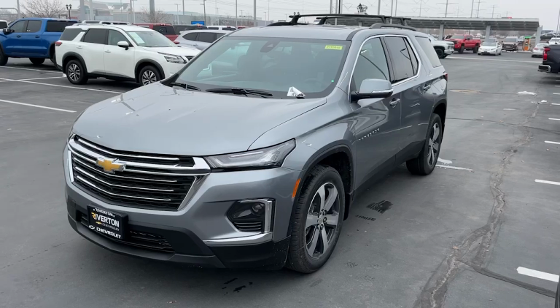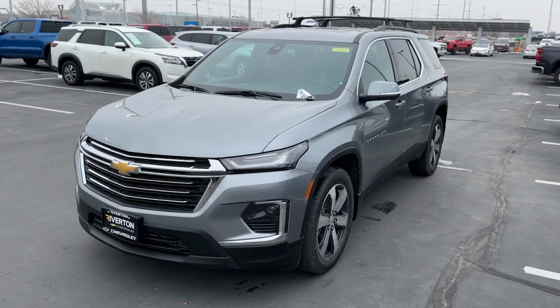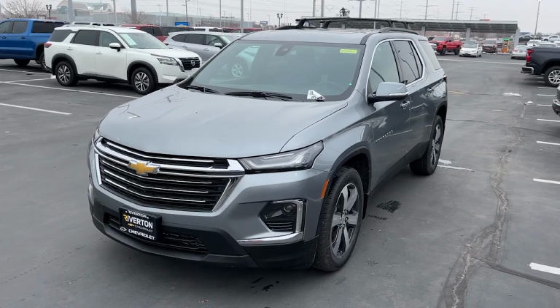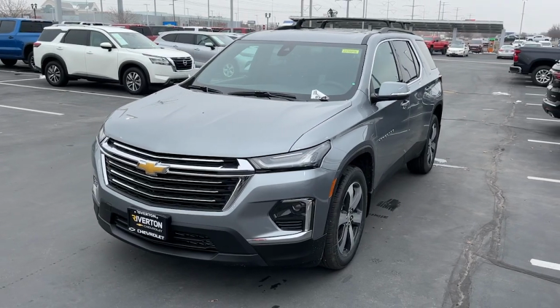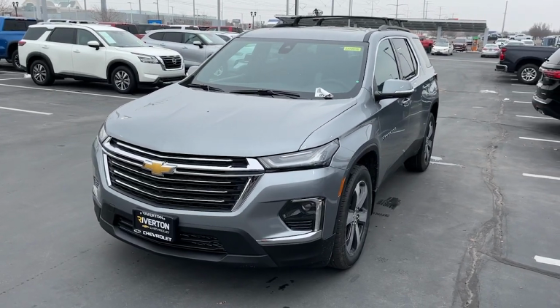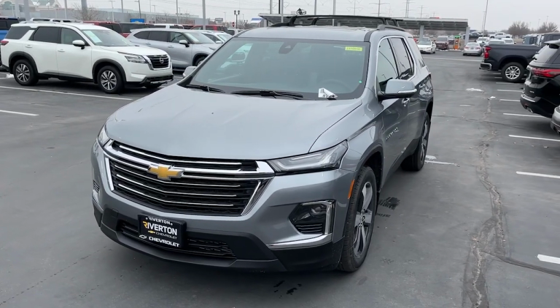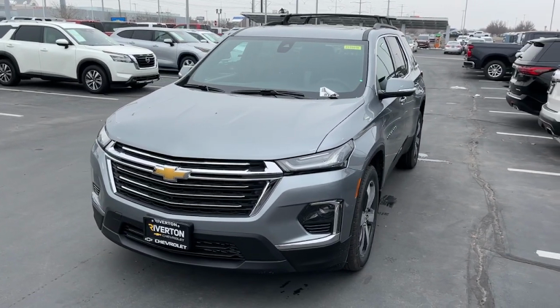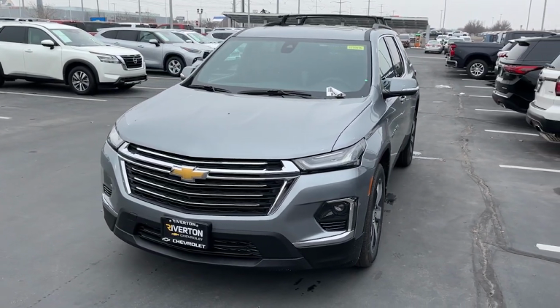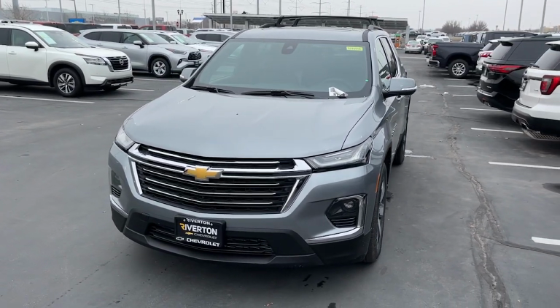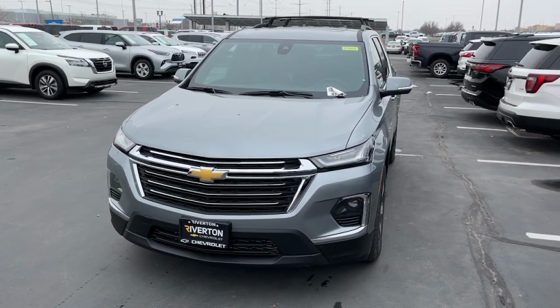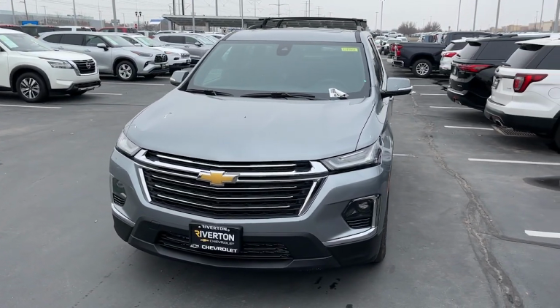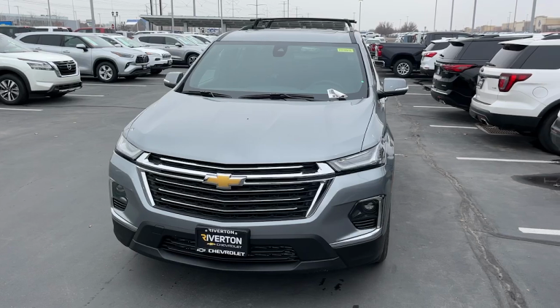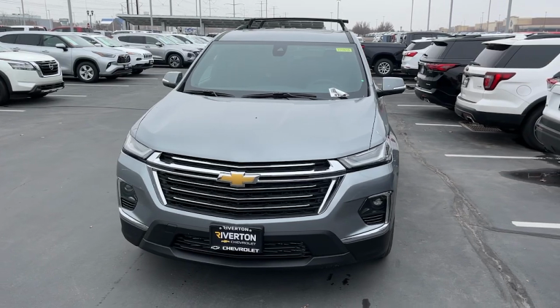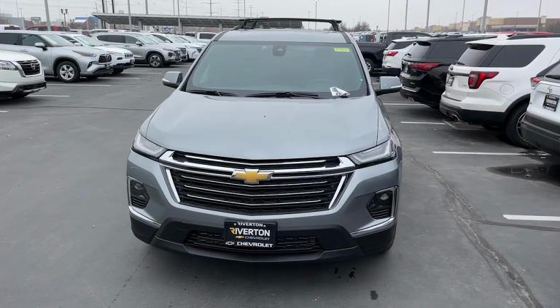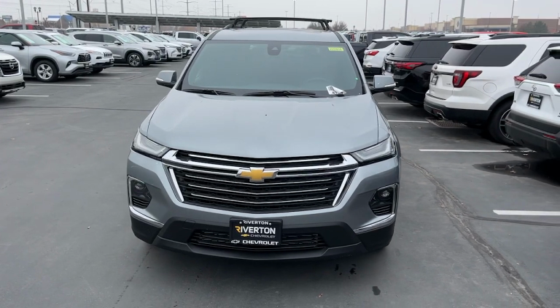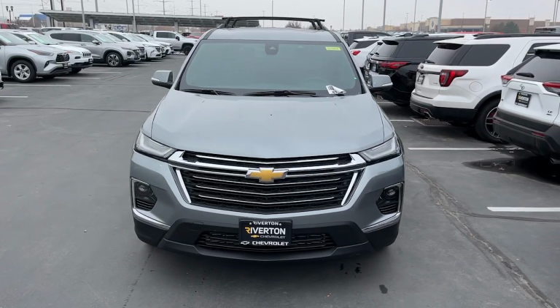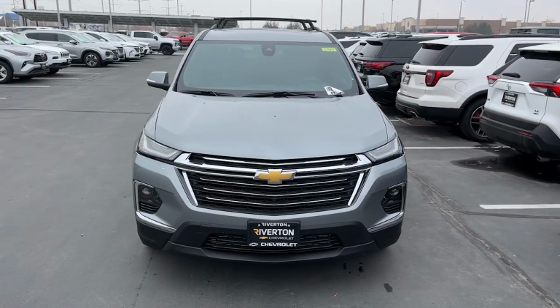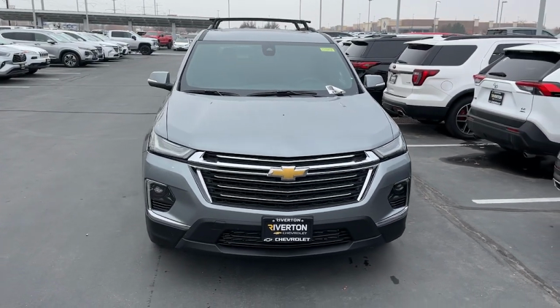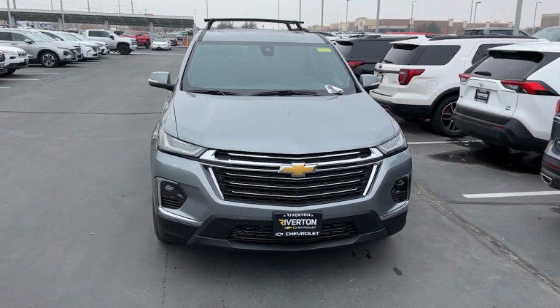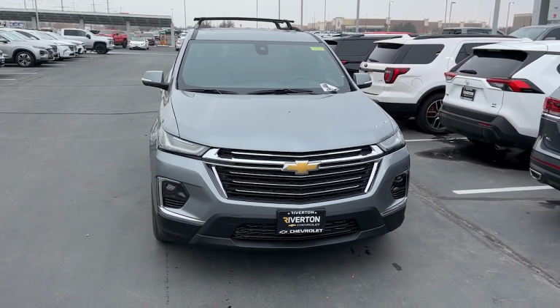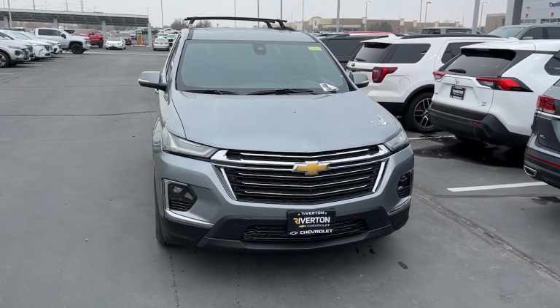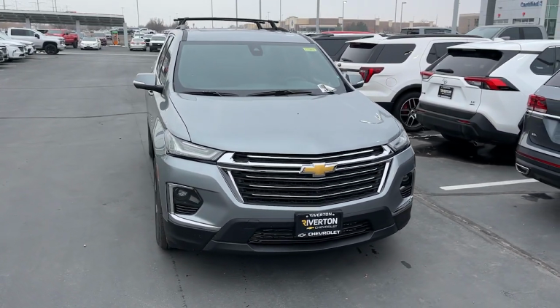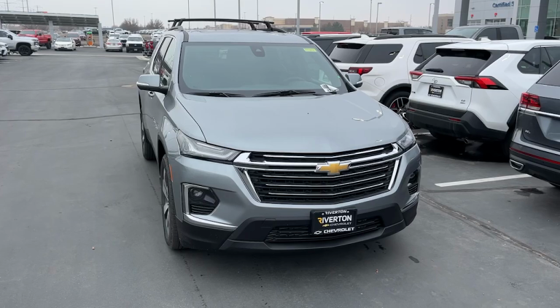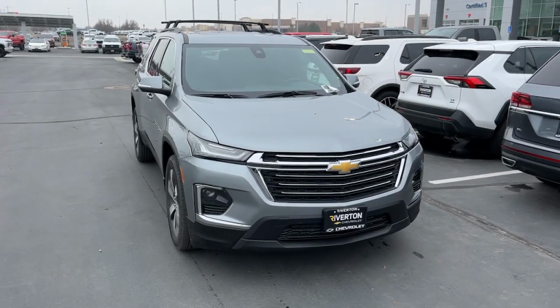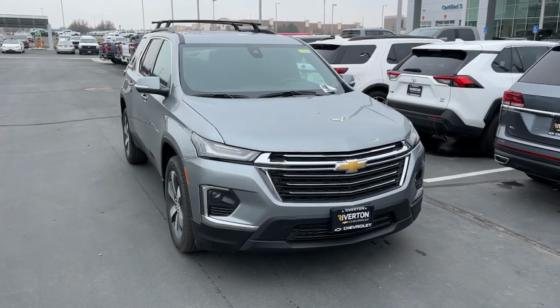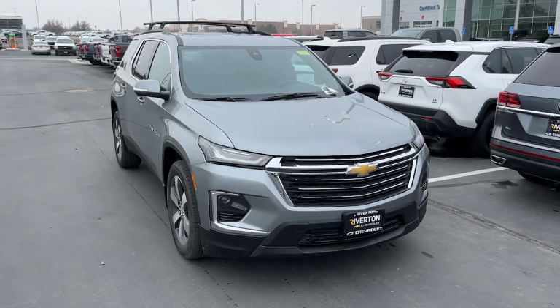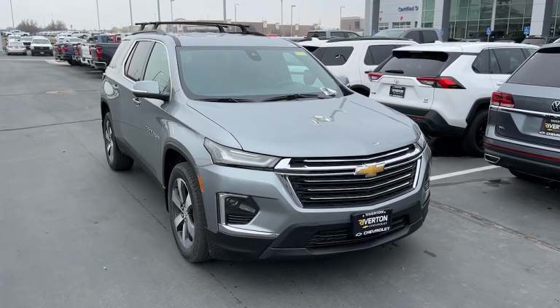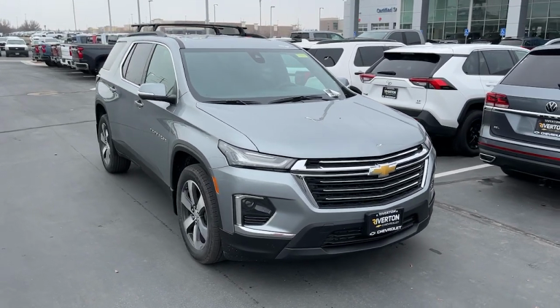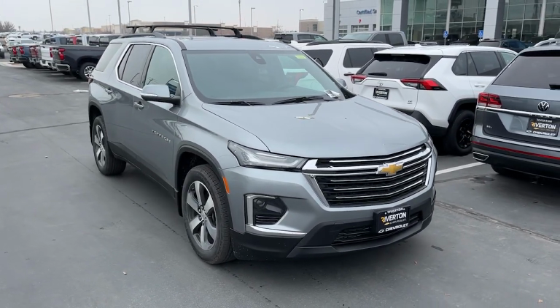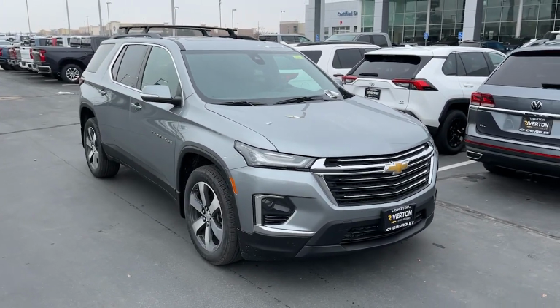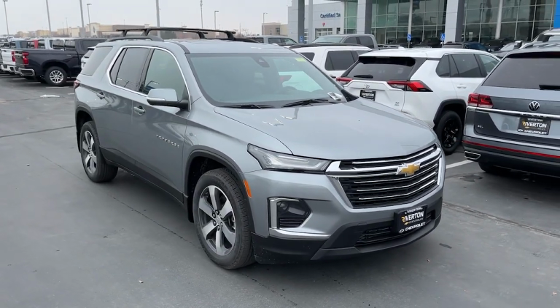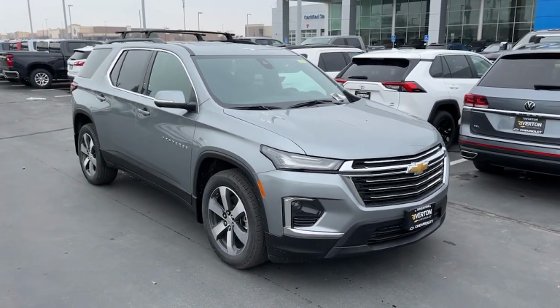Picture yourself in the 2023 Chevrolet Traverse. The Traverse is your calm, capable refuge in a hectic world. Designed to be family-friendly with a can-do heart, its technology protects, connects, and entertains.